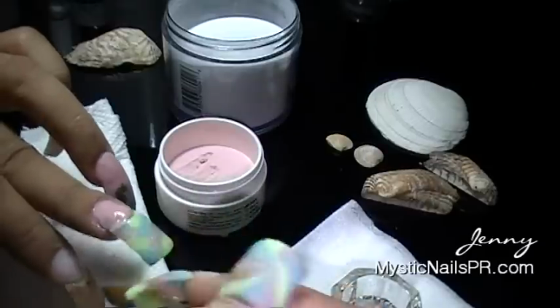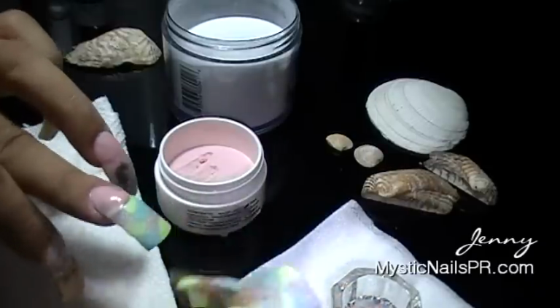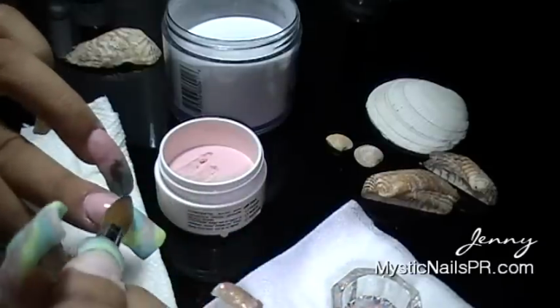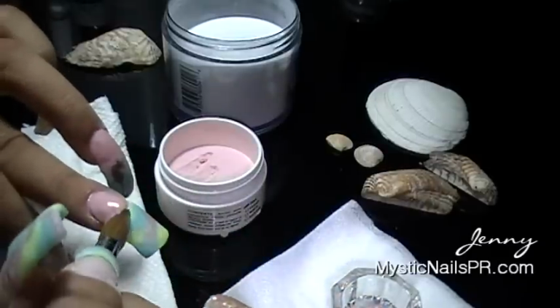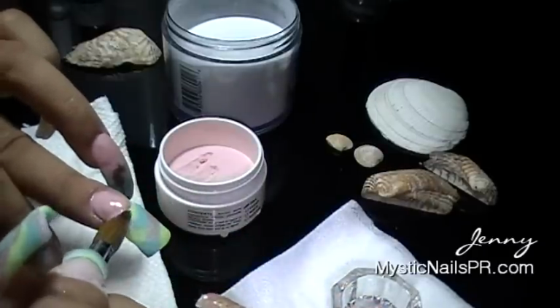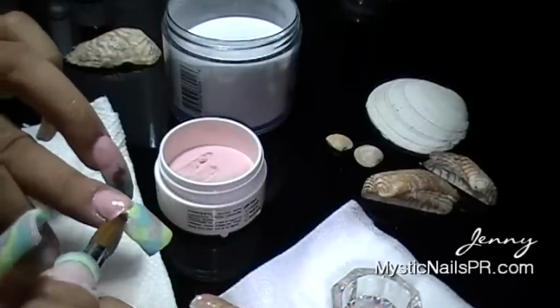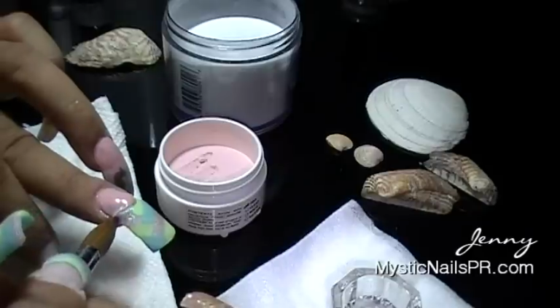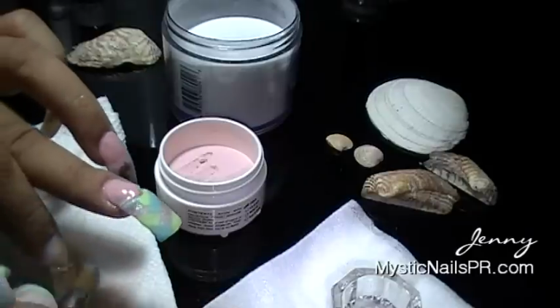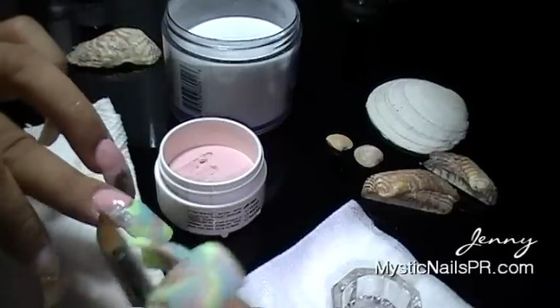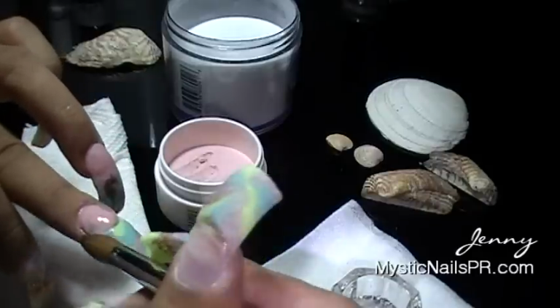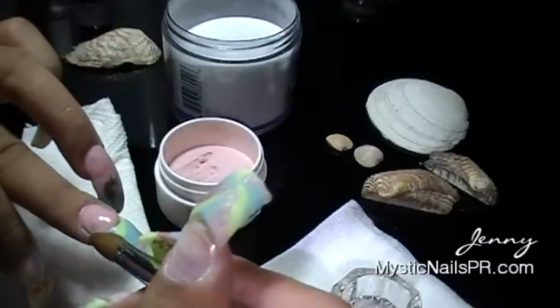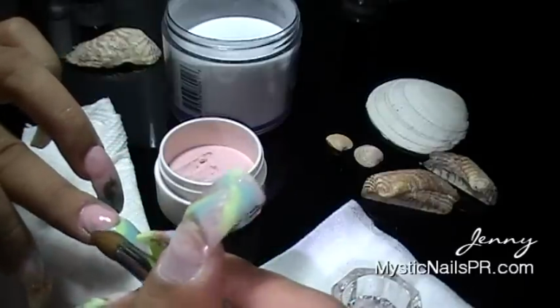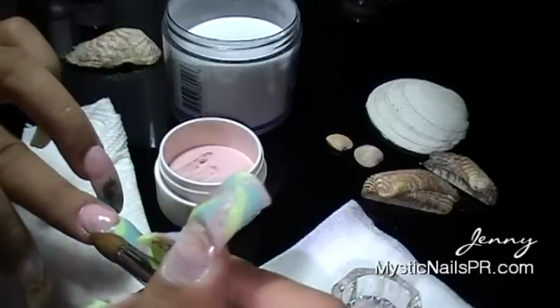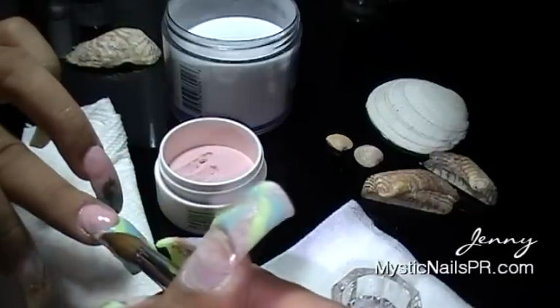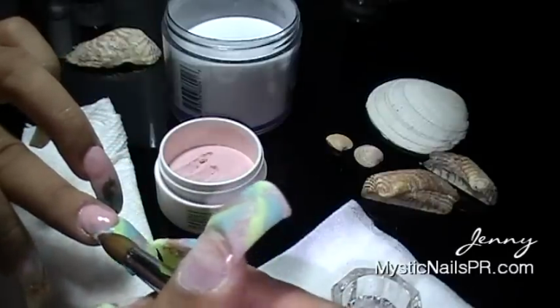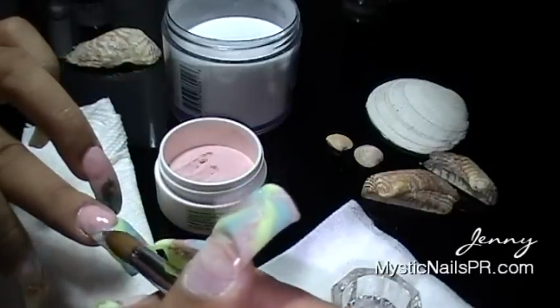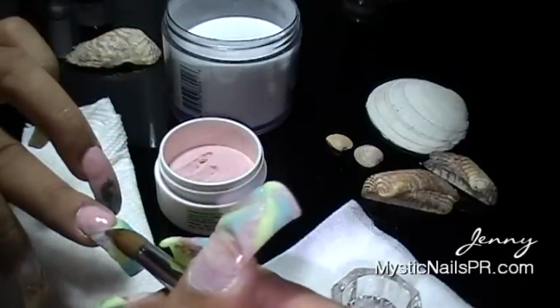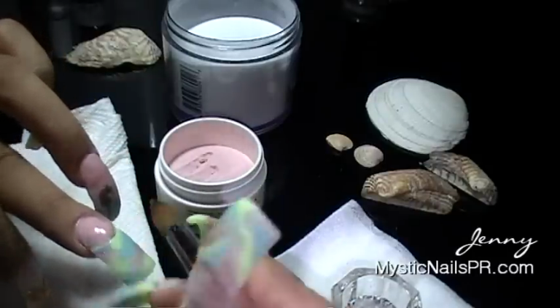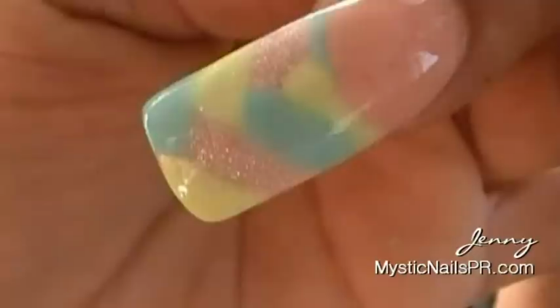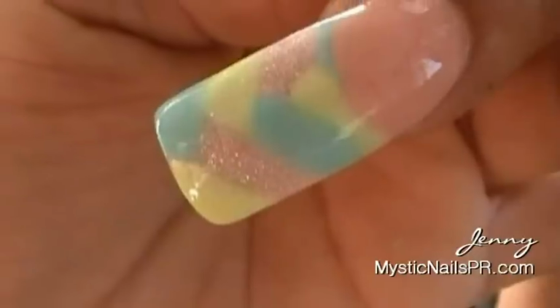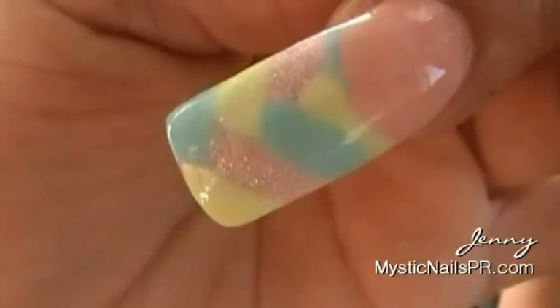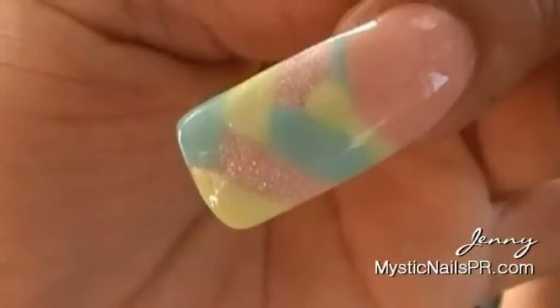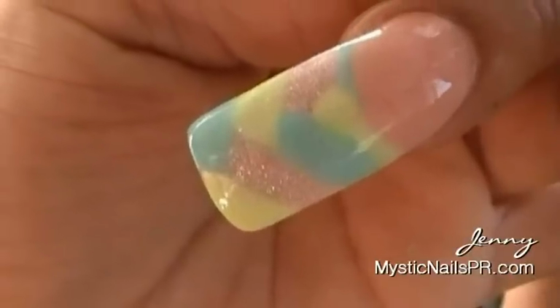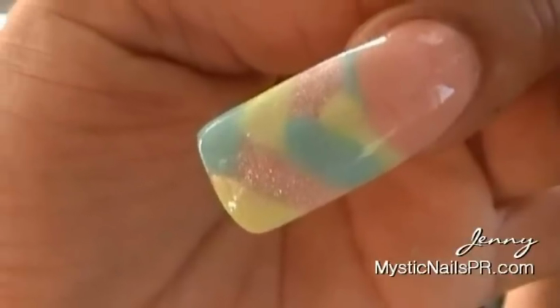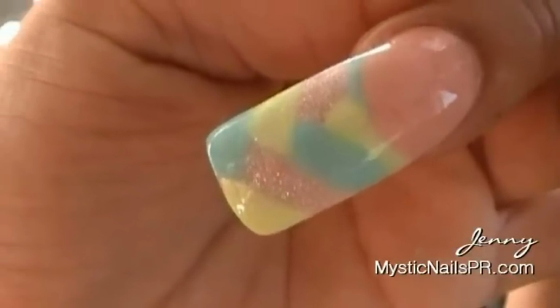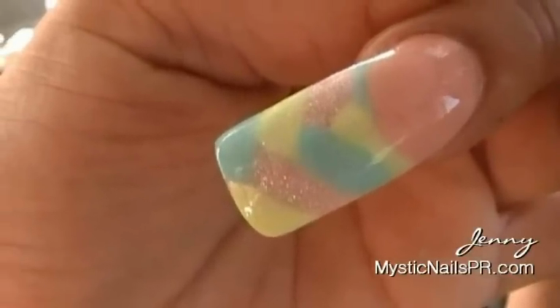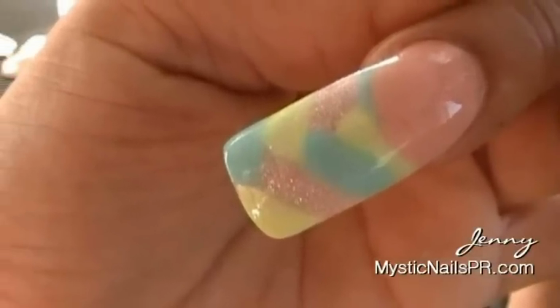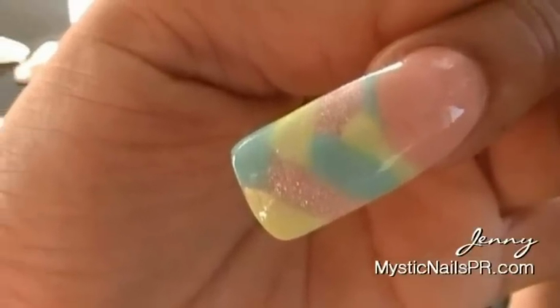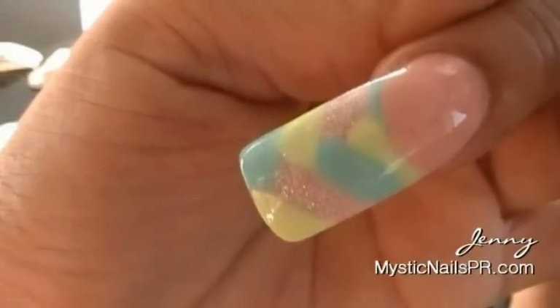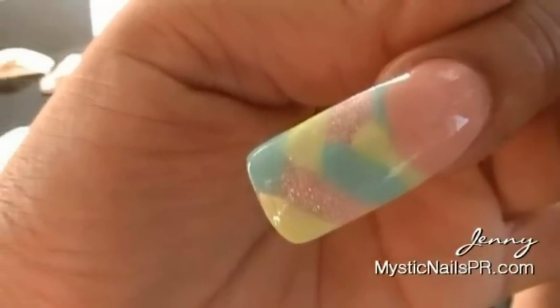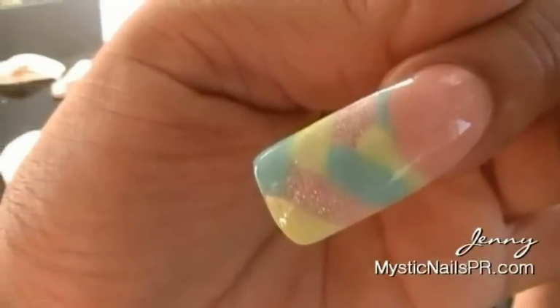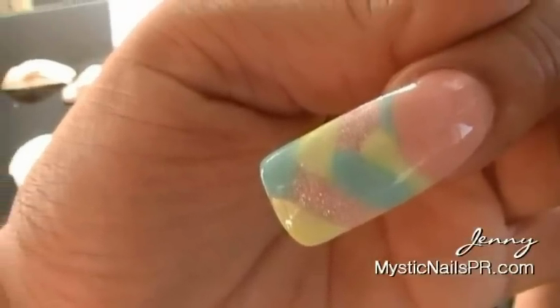Afterwards you're going to file your nail, buff it, and apply some top coat. And here is the finished result, ladies.